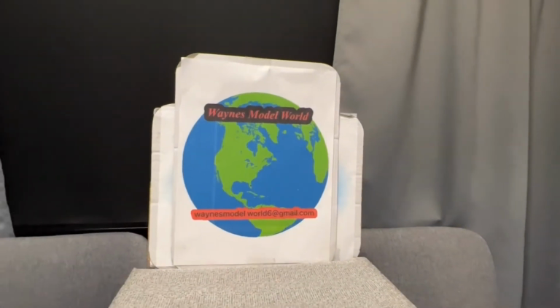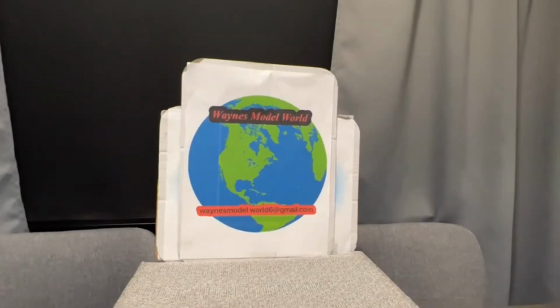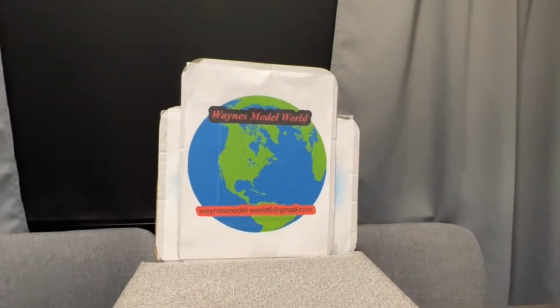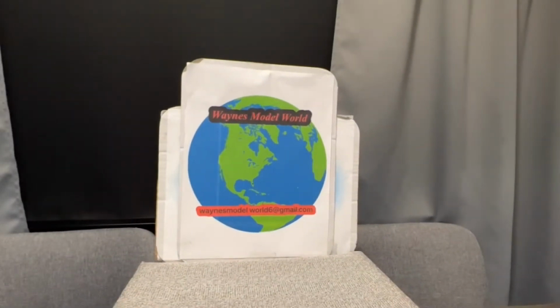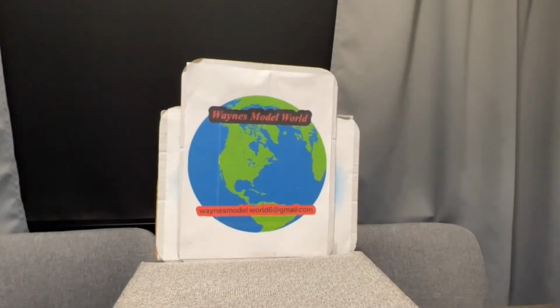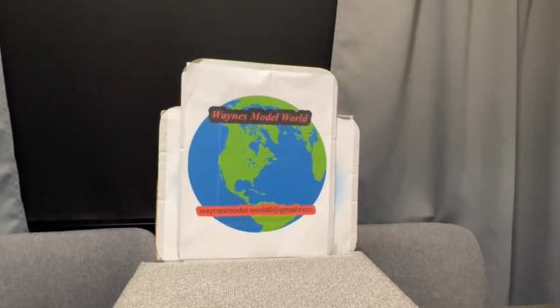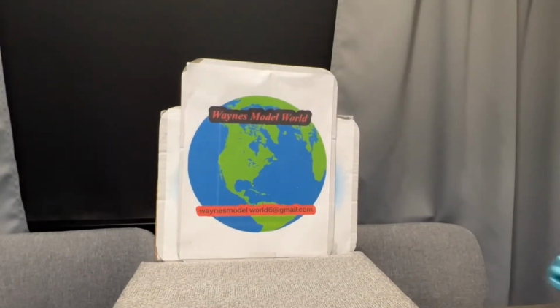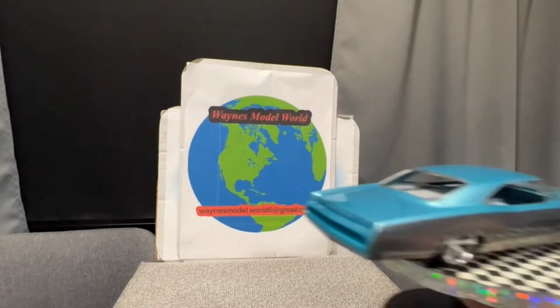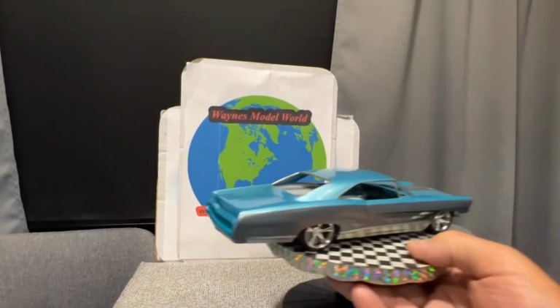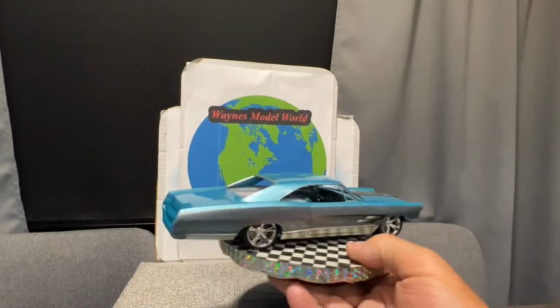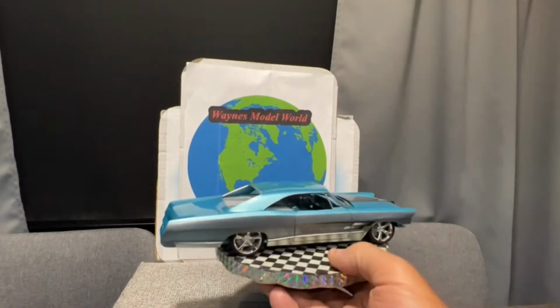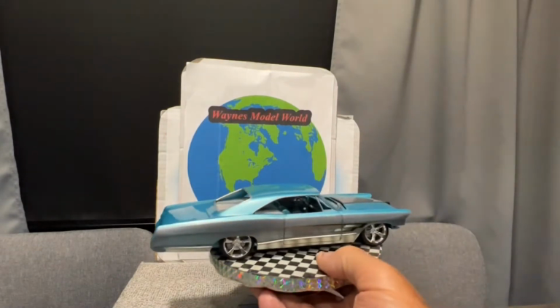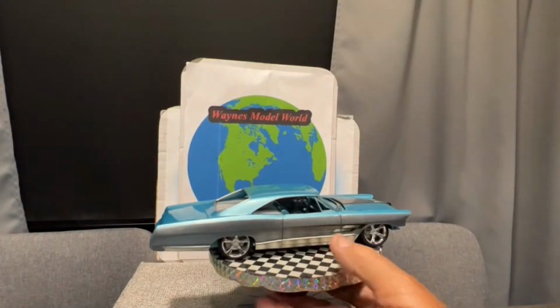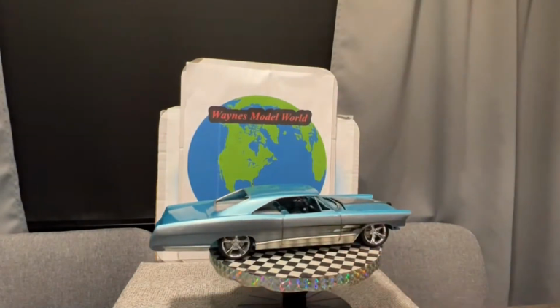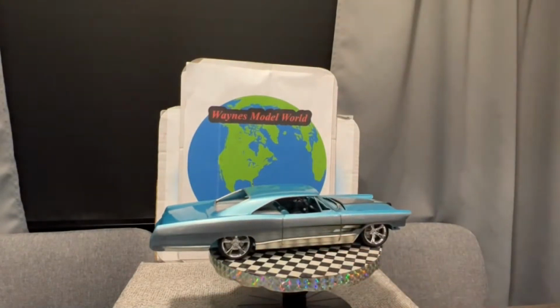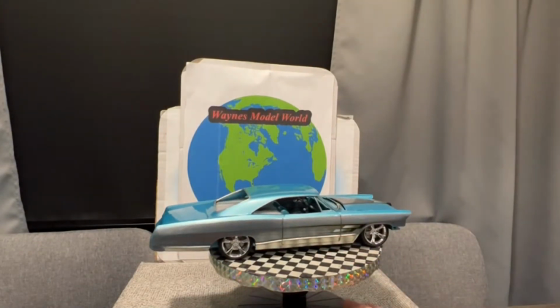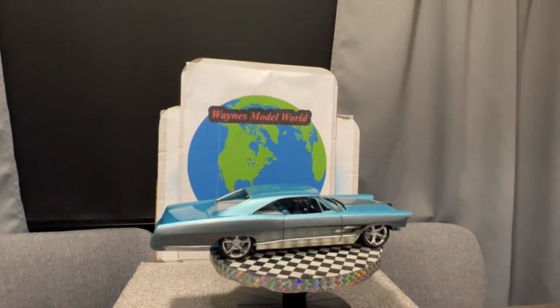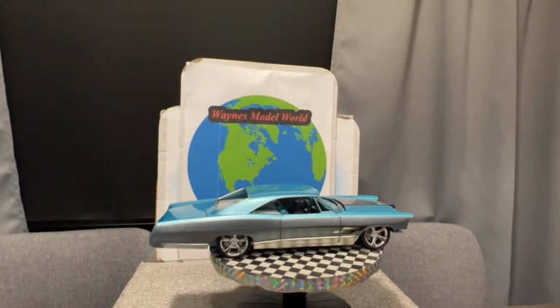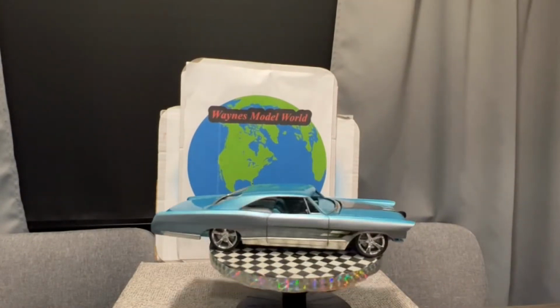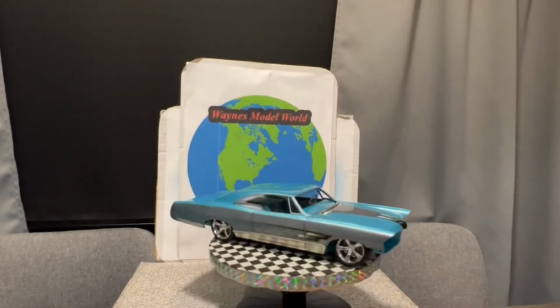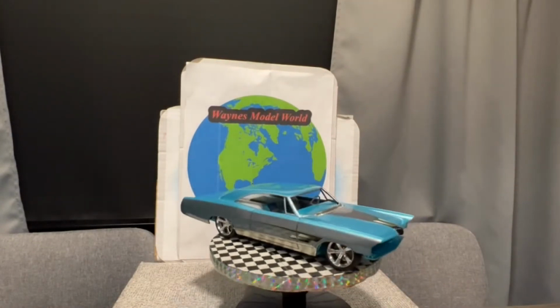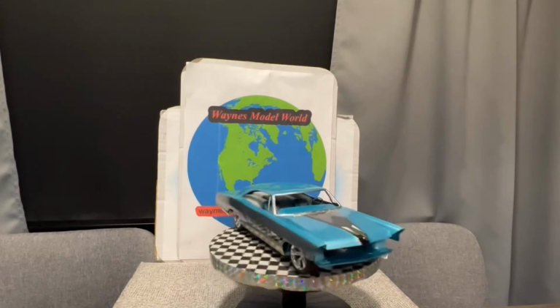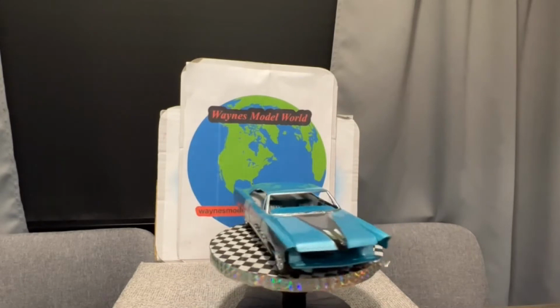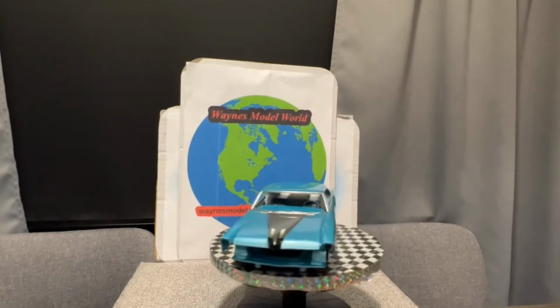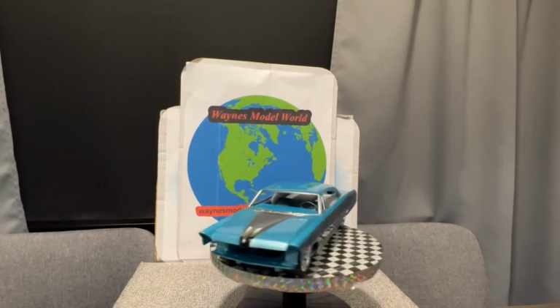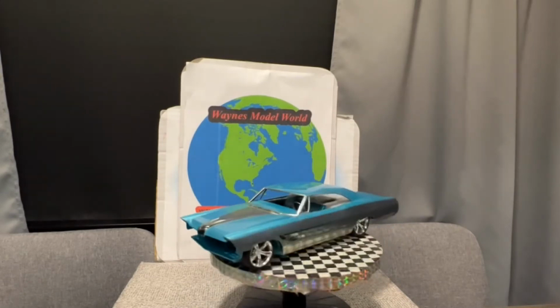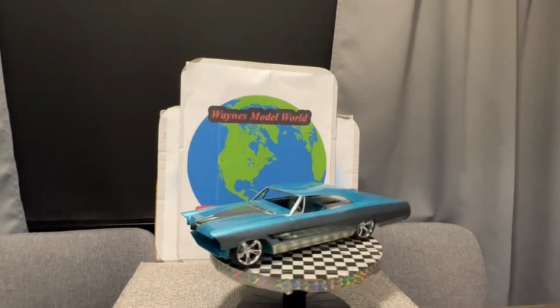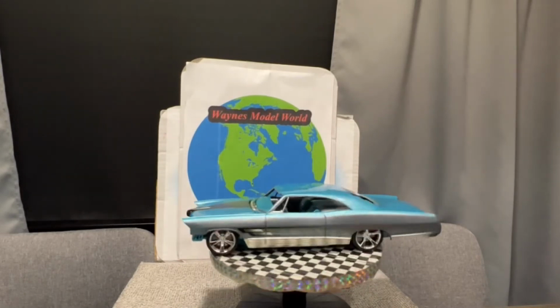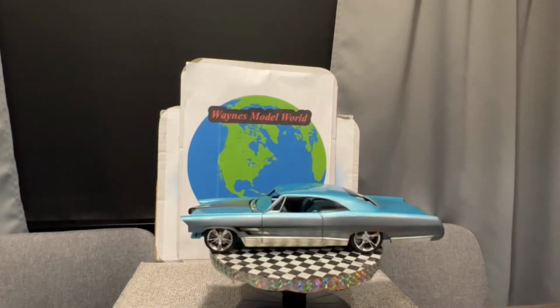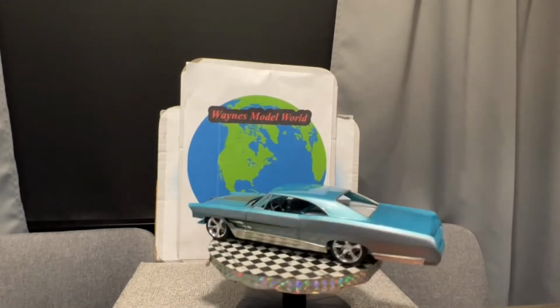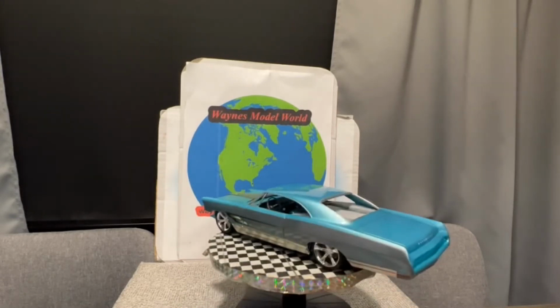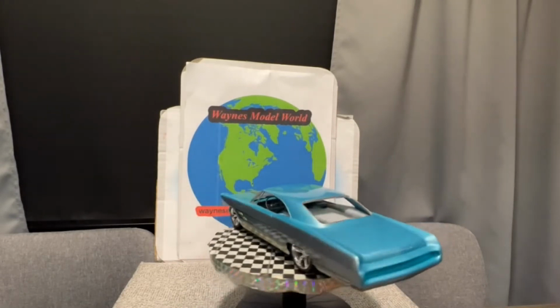I'm going to bring it in — this is just mocked up, nothing's really permanent. The body is just sitting on the chassis with the interior and no windows or anything in it yet.